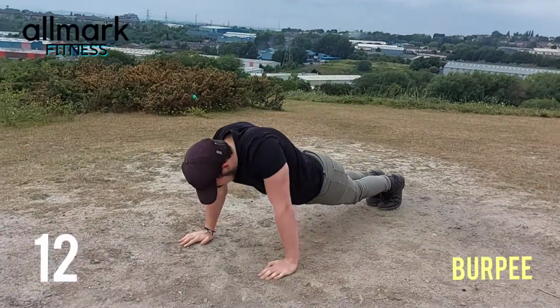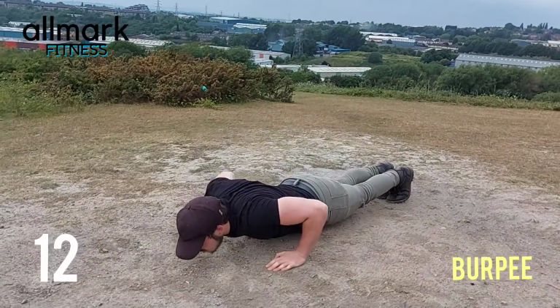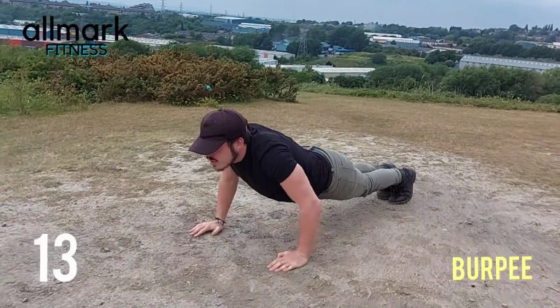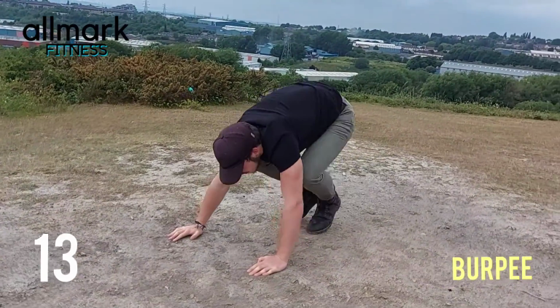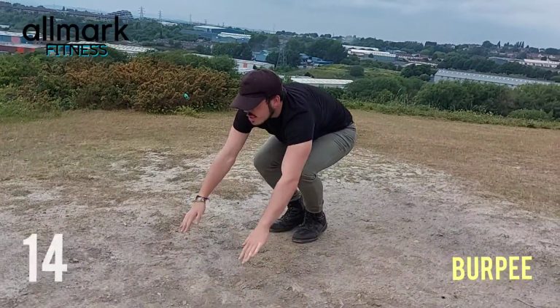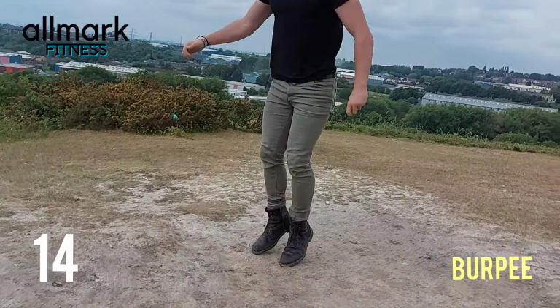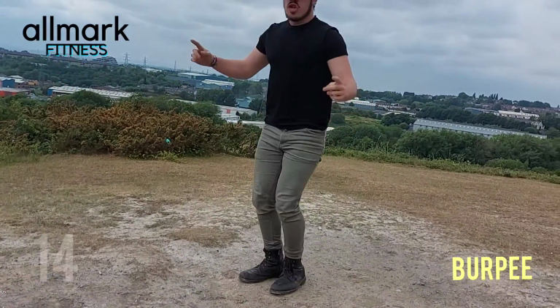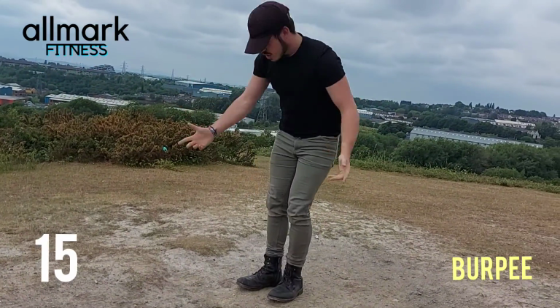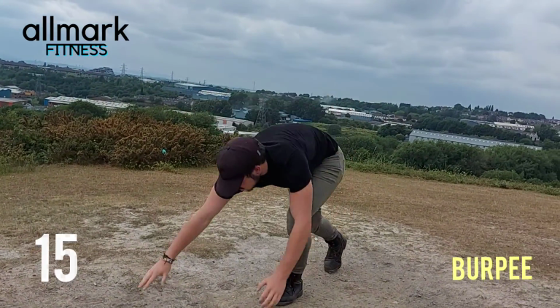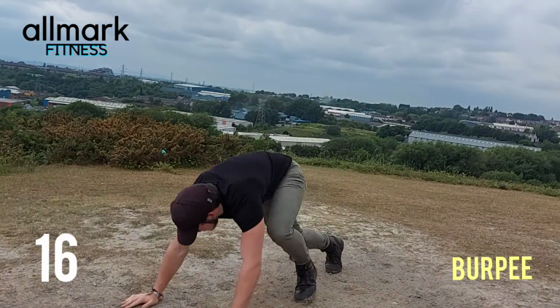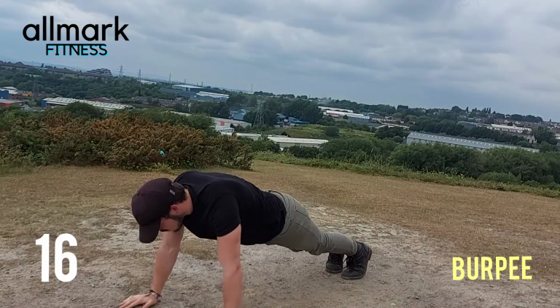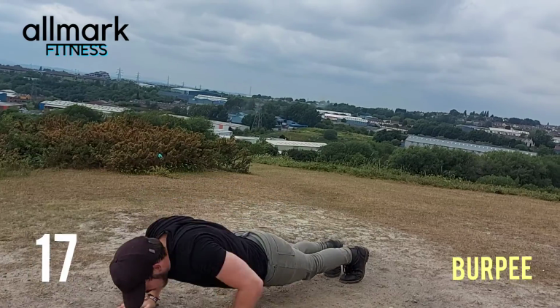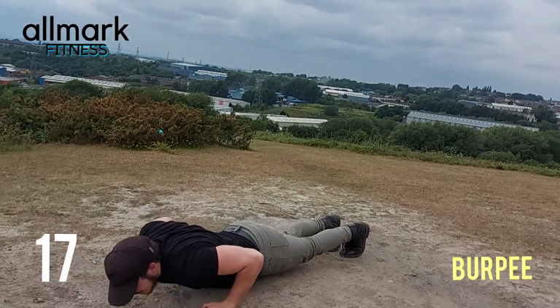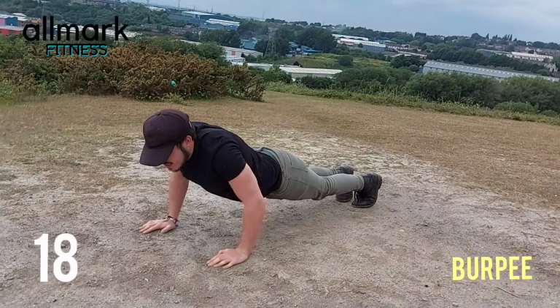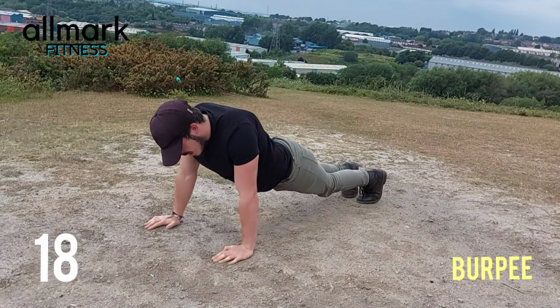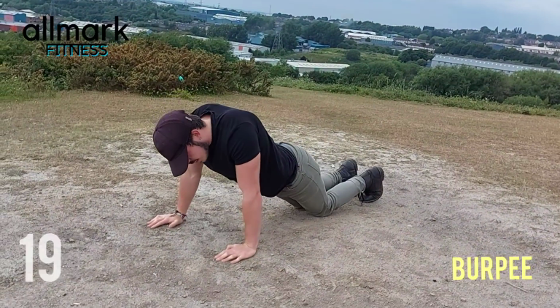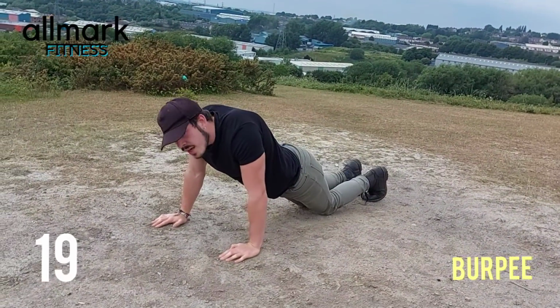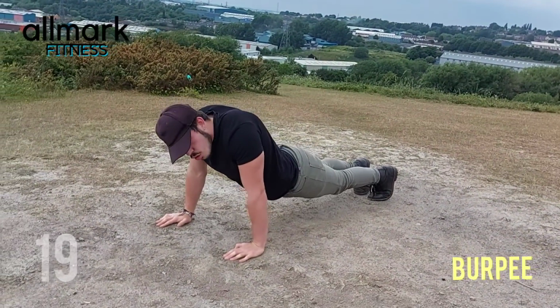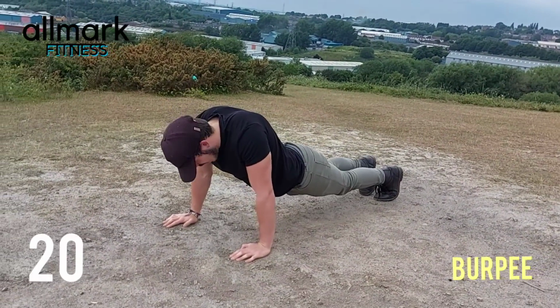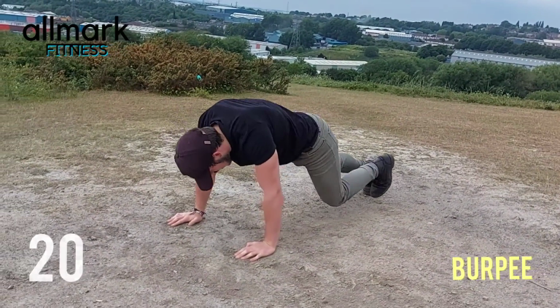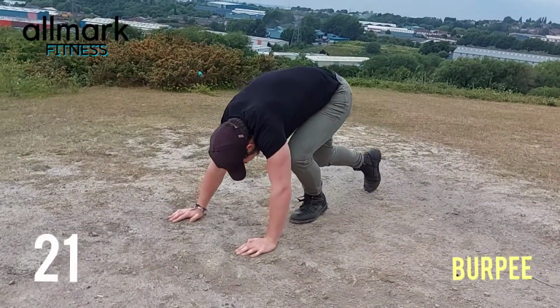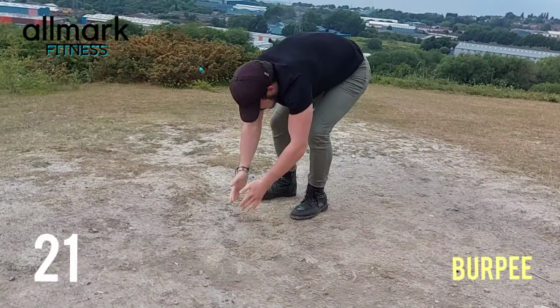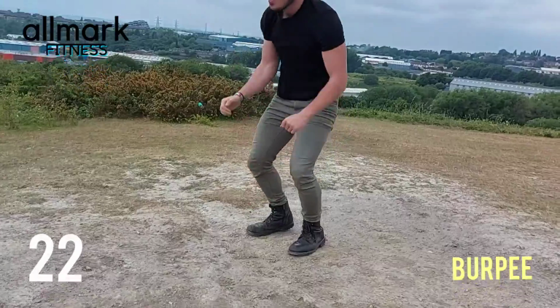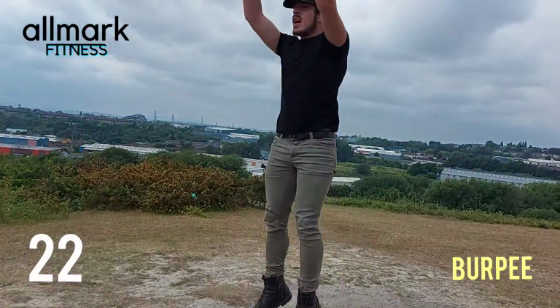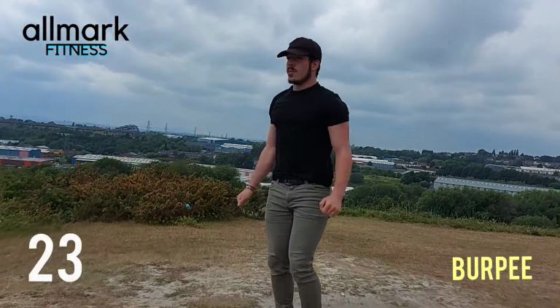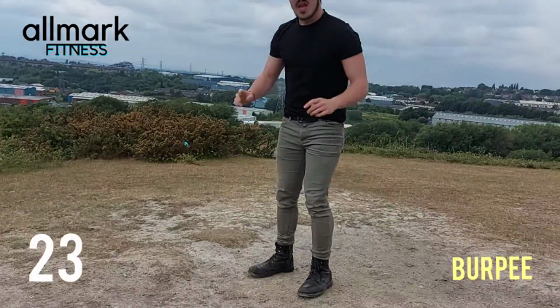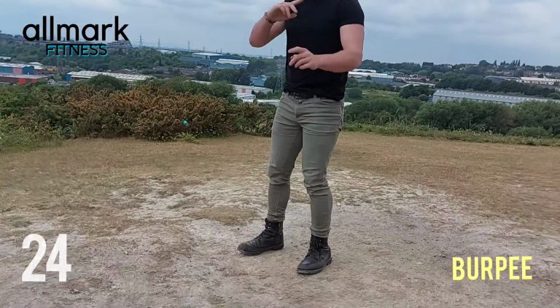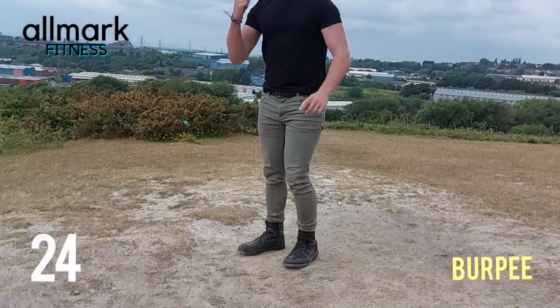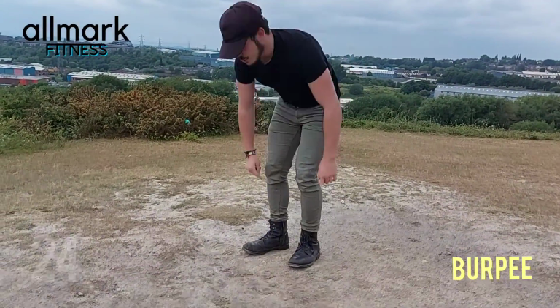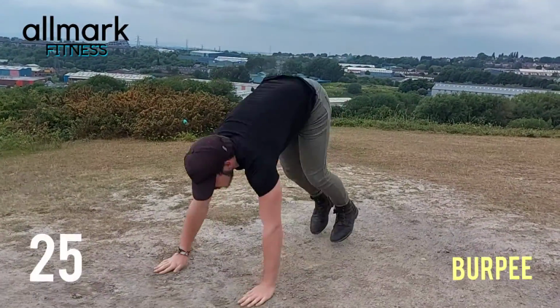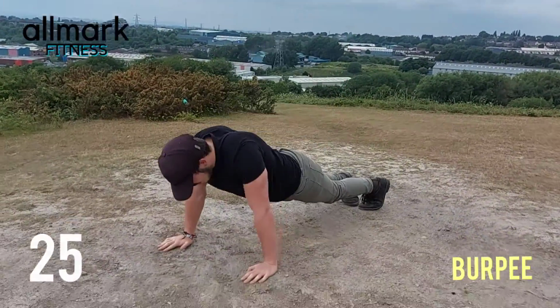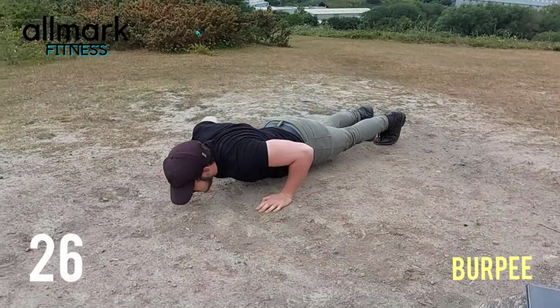Down. Press up — if you struggle with that just go down slowly. Most of you get the press up in either on your knees or standing like that, slowly come back up and do a jump.